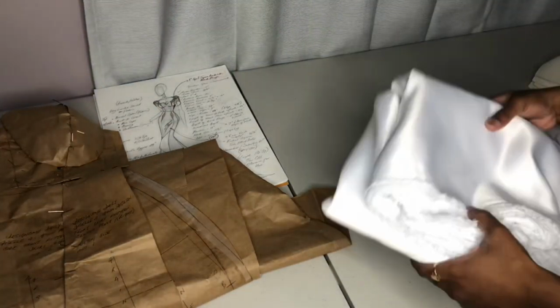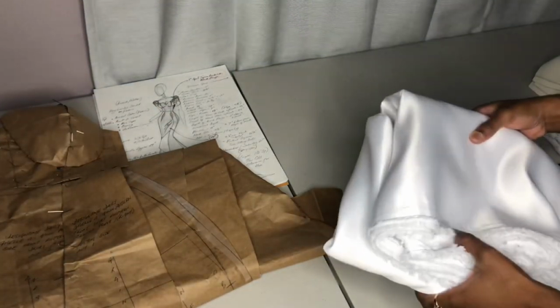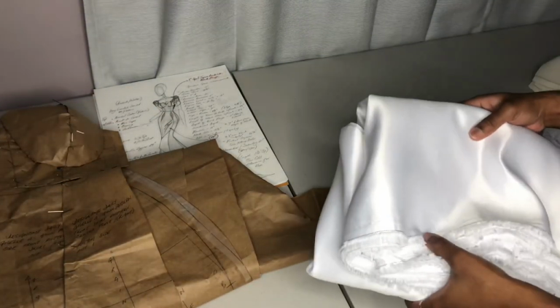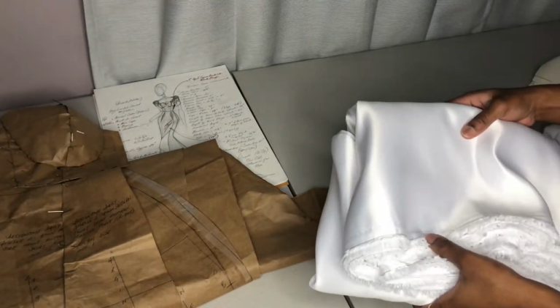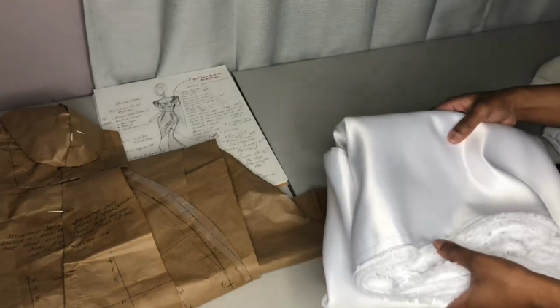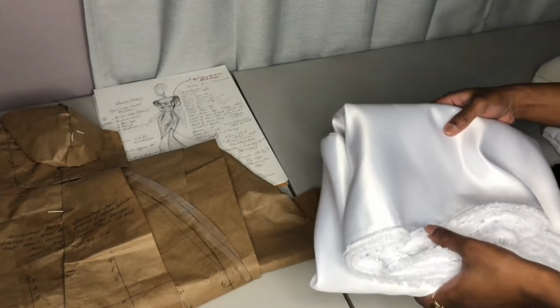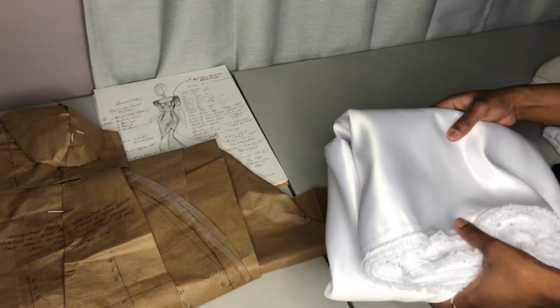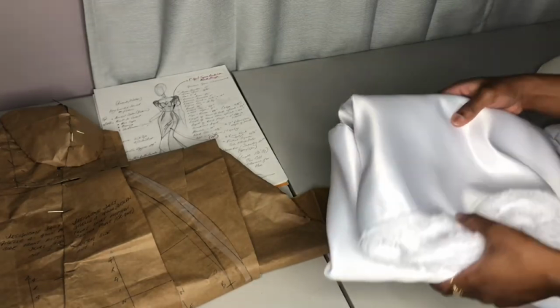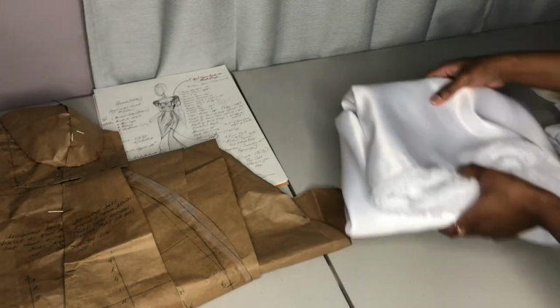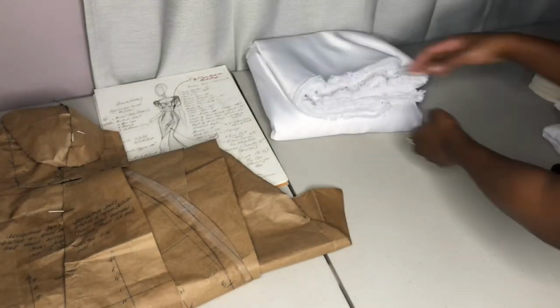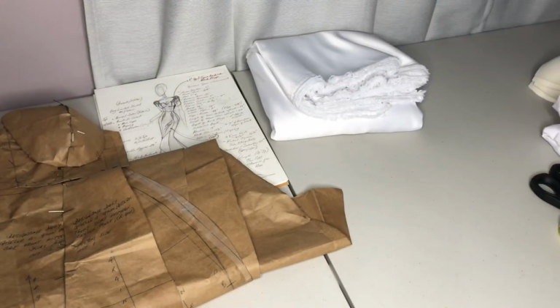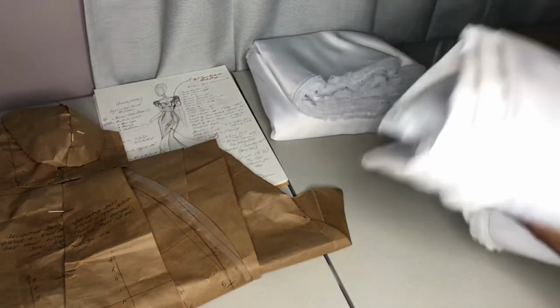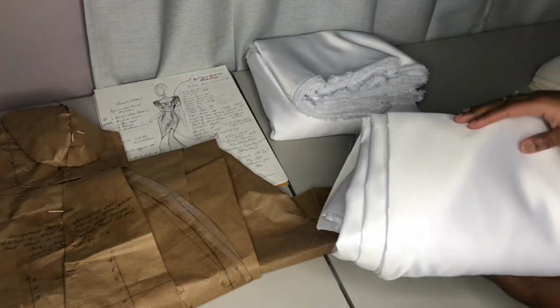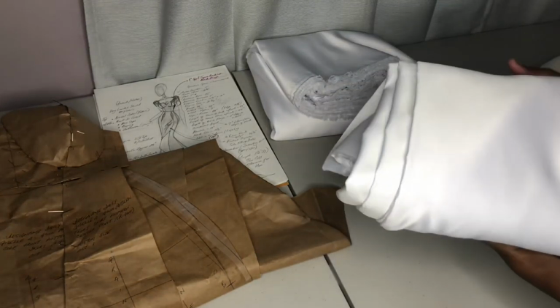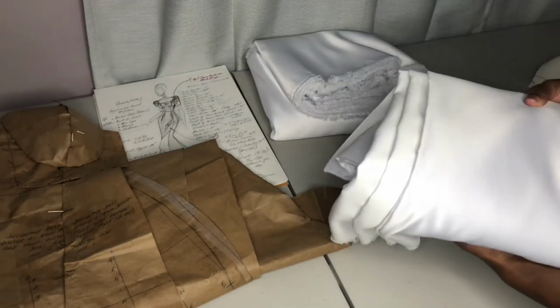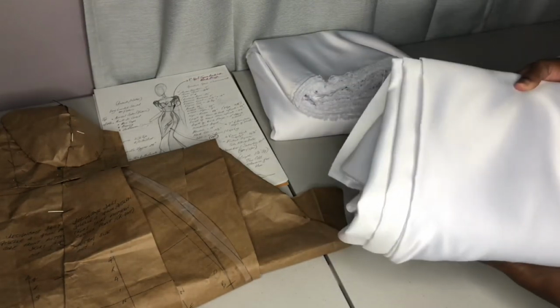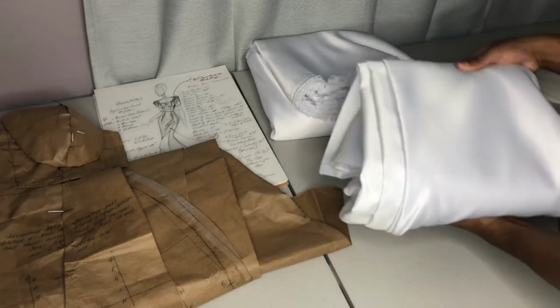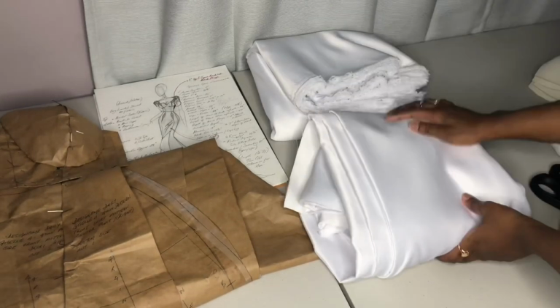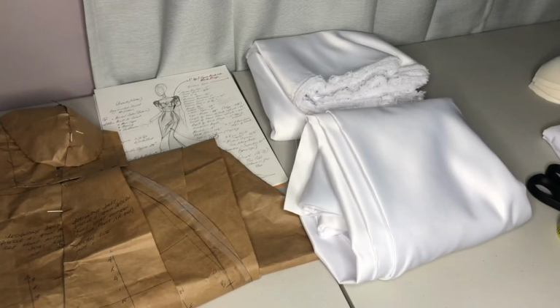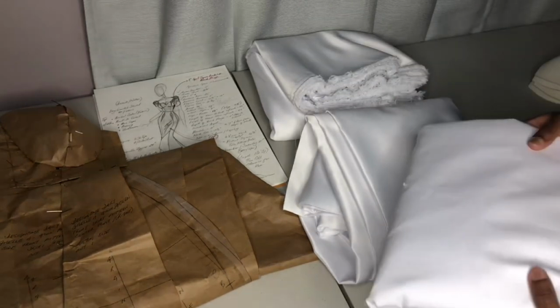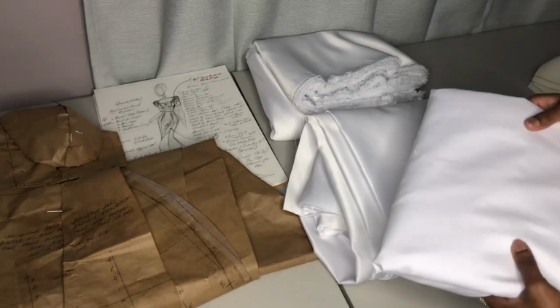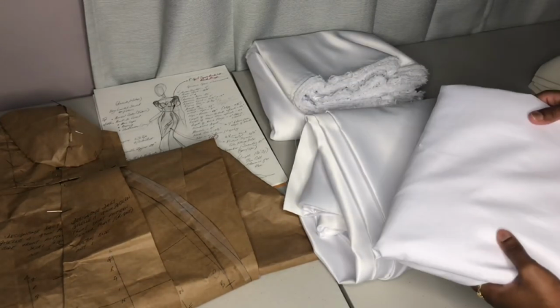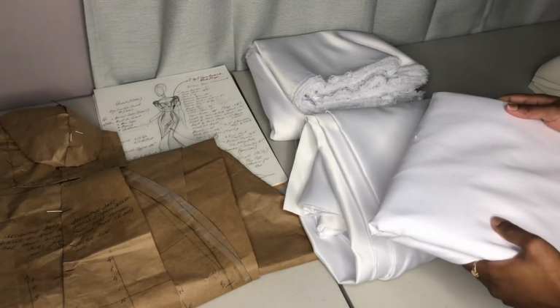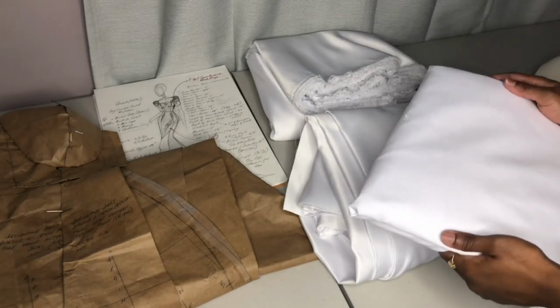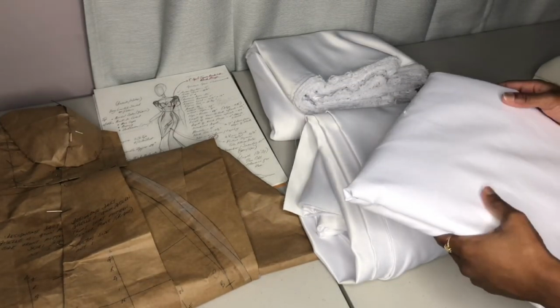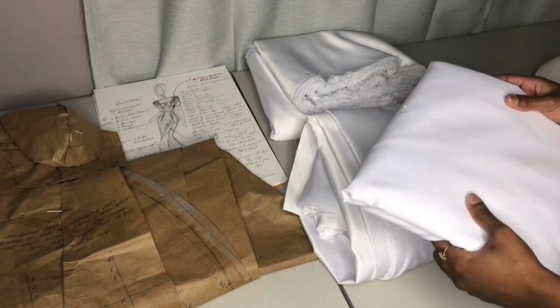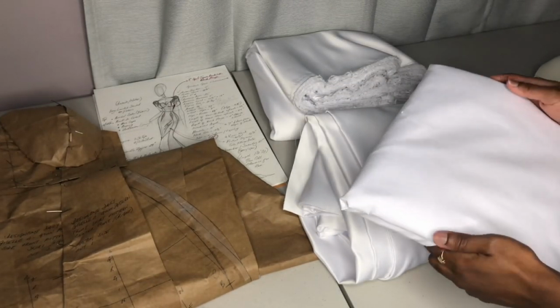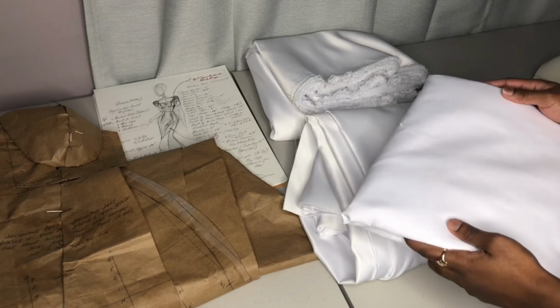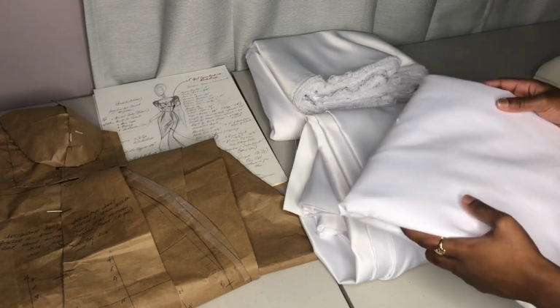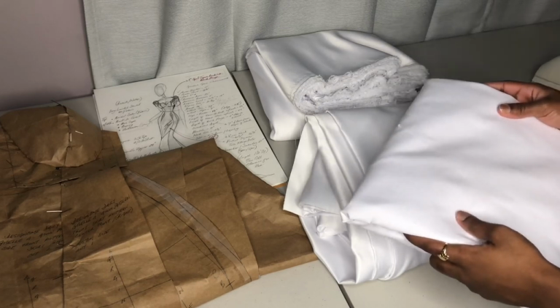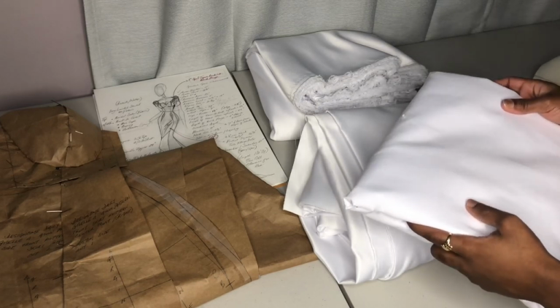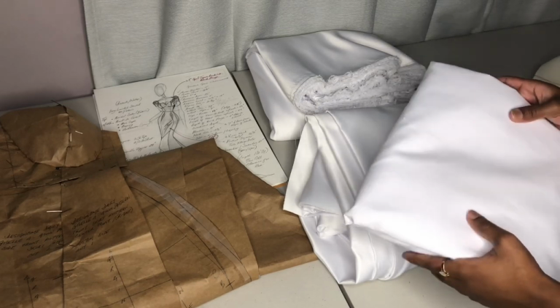I have six yards for our top layer and this is bridal satin. I have six yards for our lining layer — bridal satin as well — and I have six yards of cotton for our middle layer.